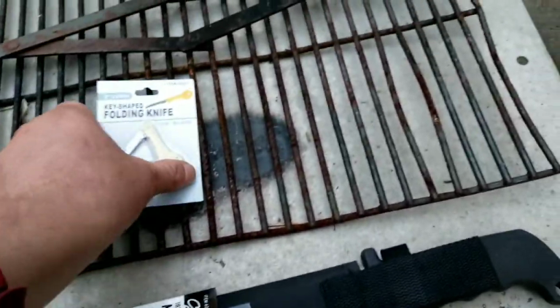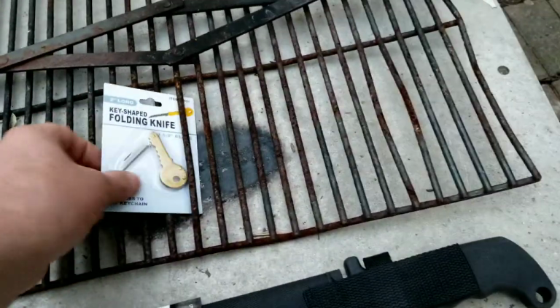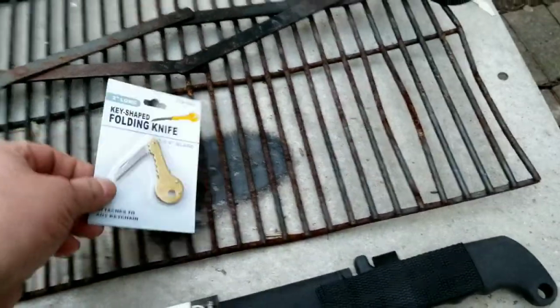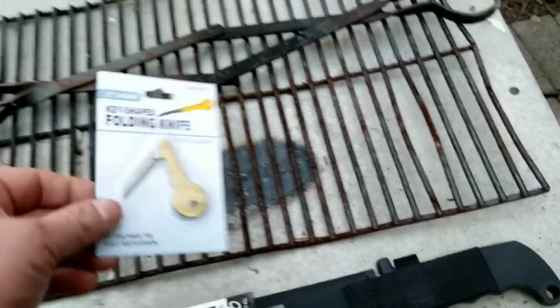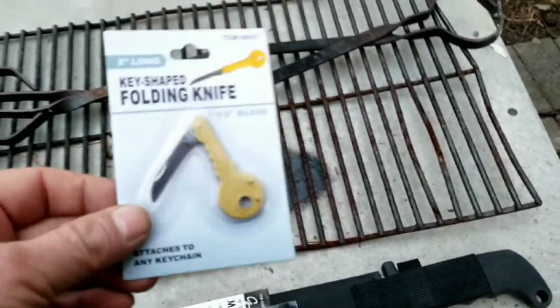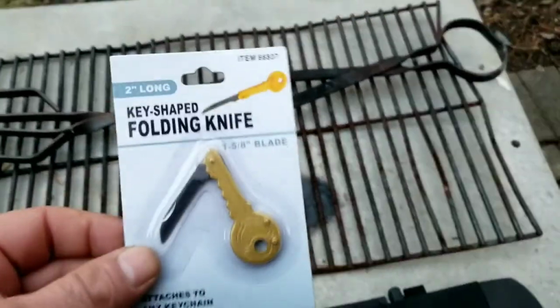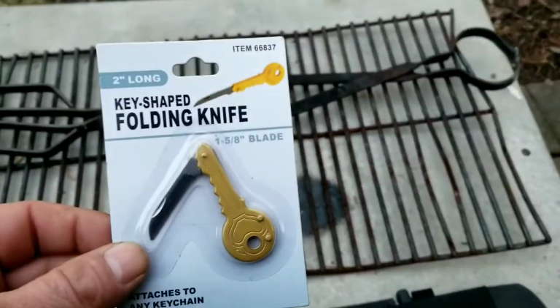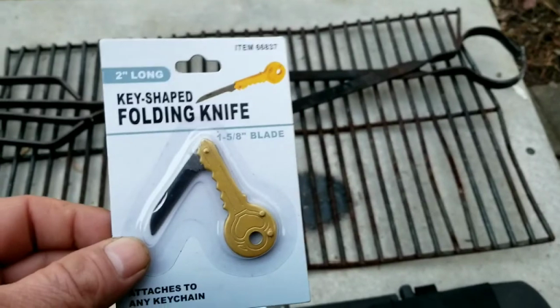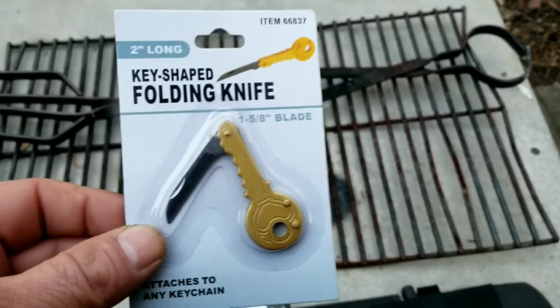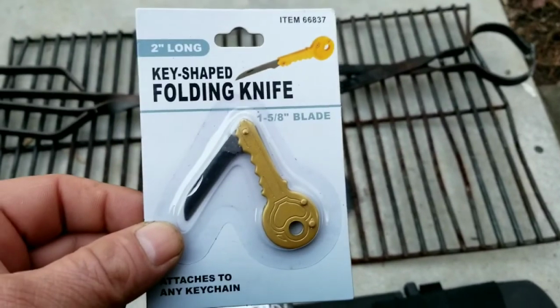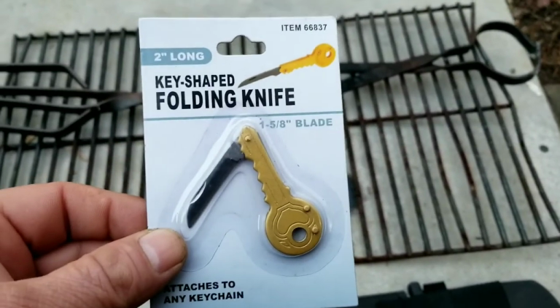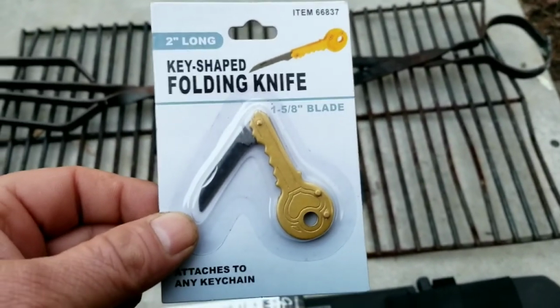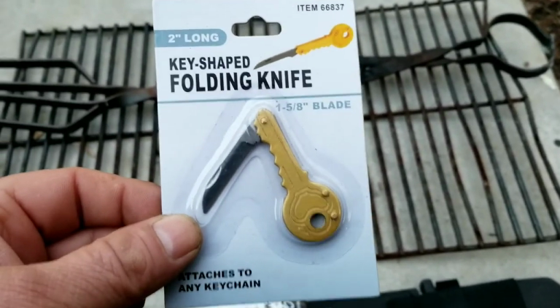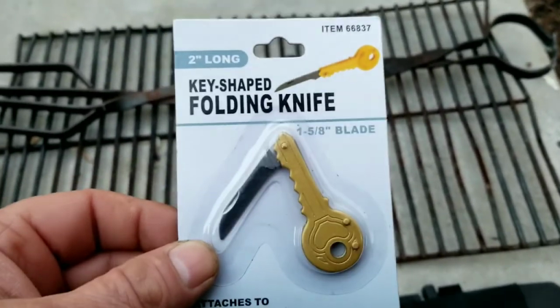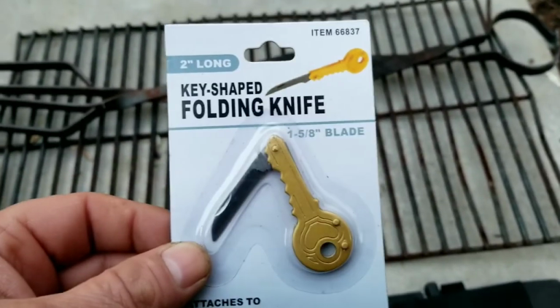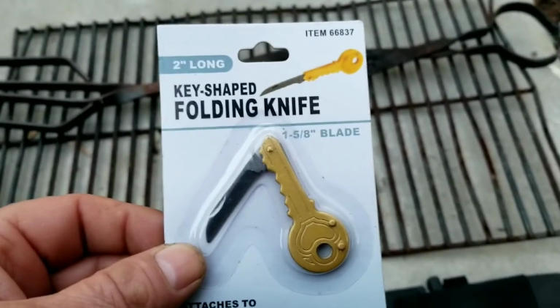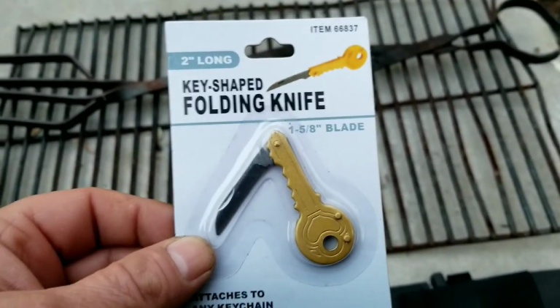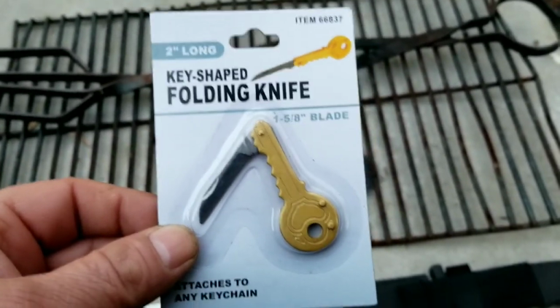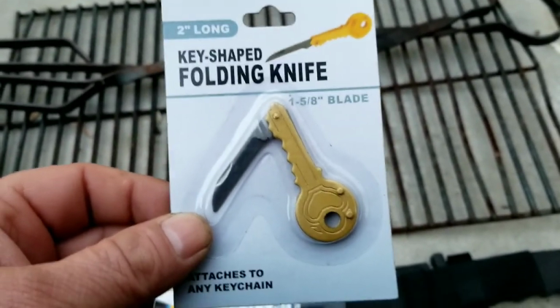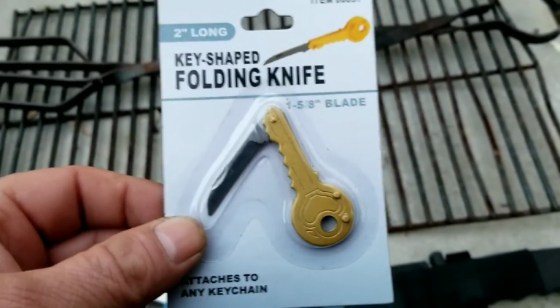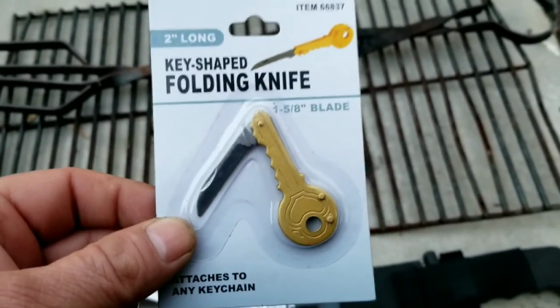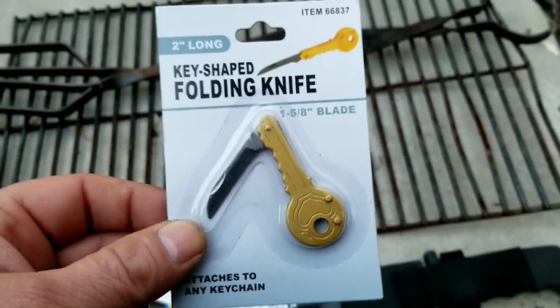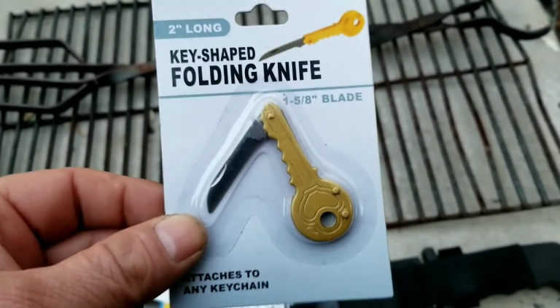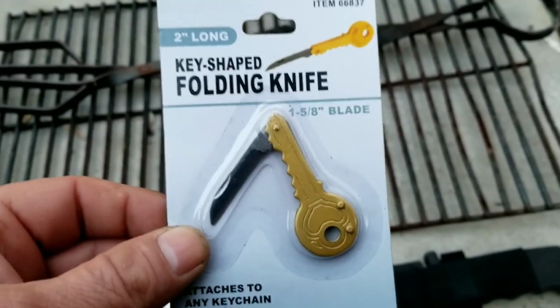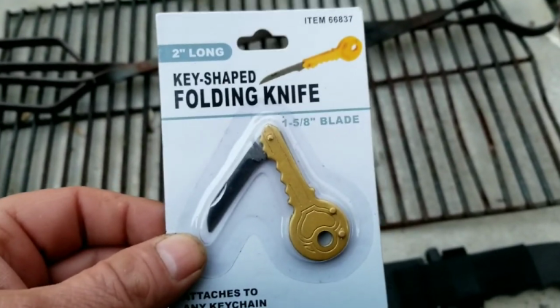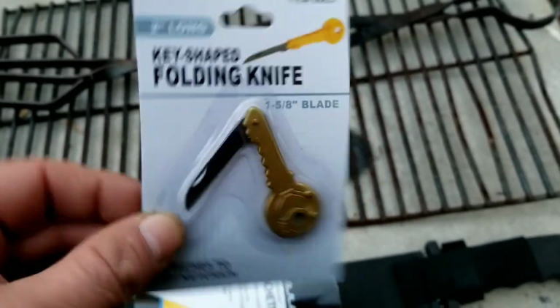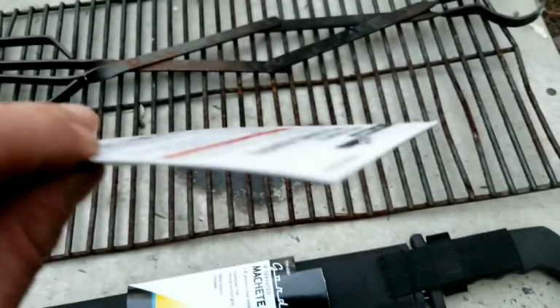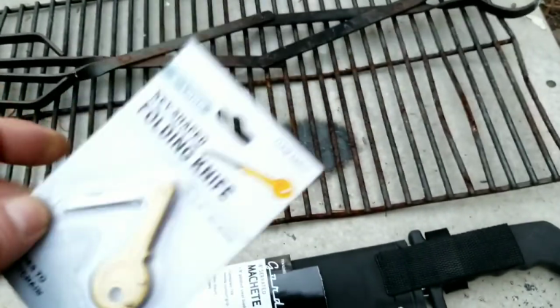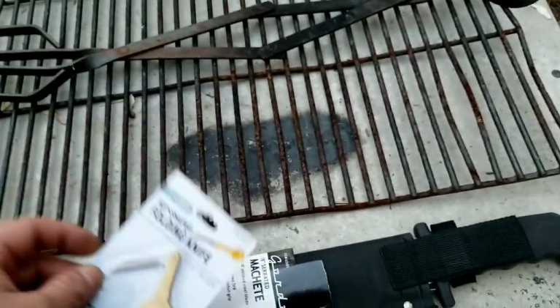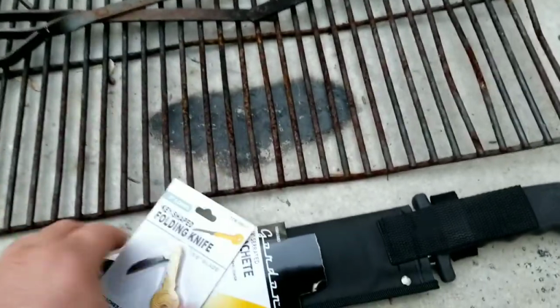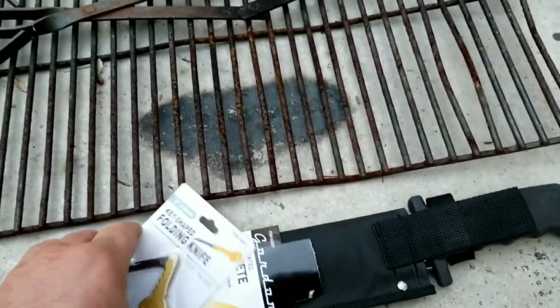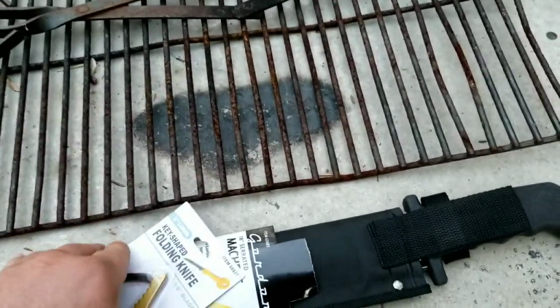Also got this crazy item here — a folding keychain knife. Look at that, man. Crazy.